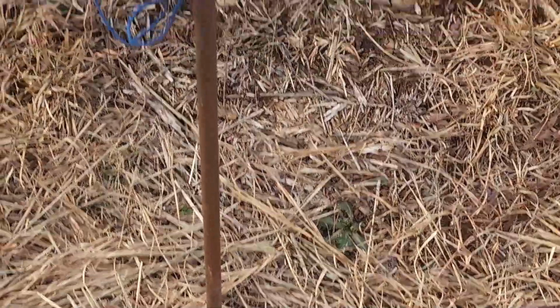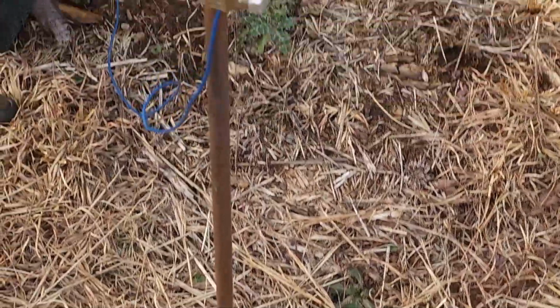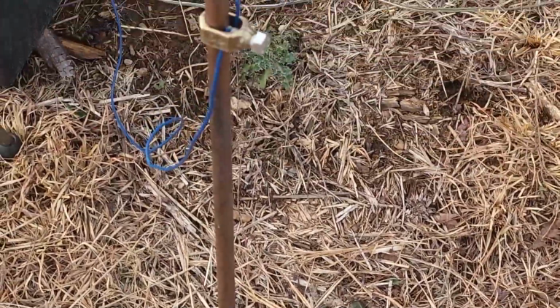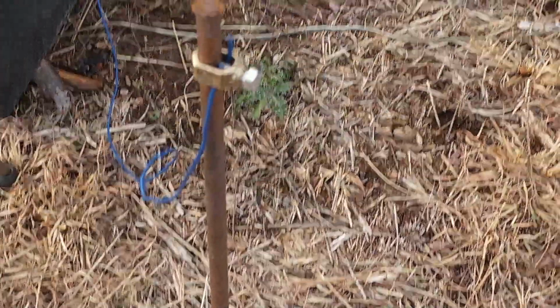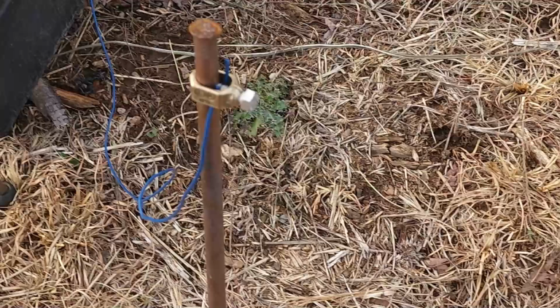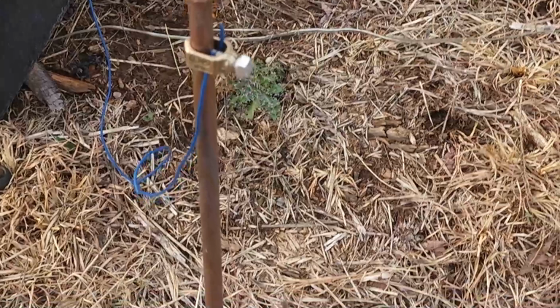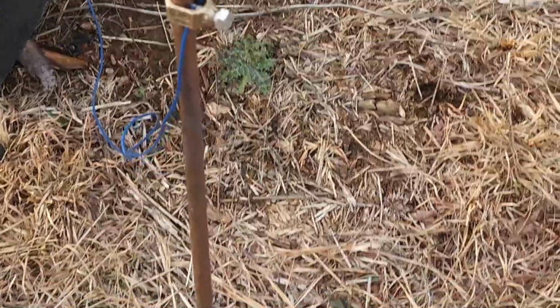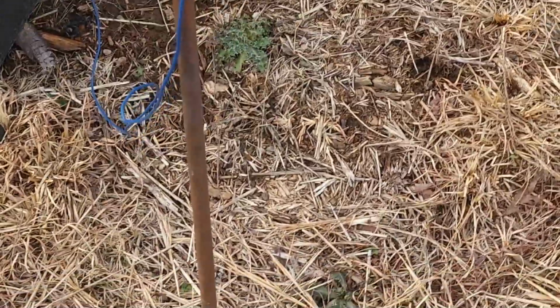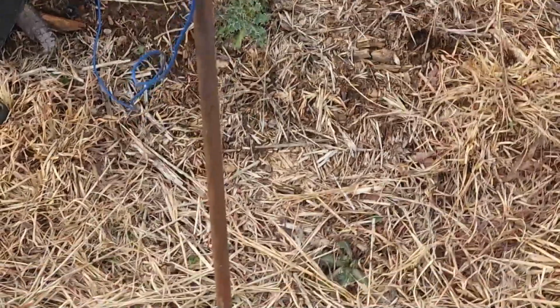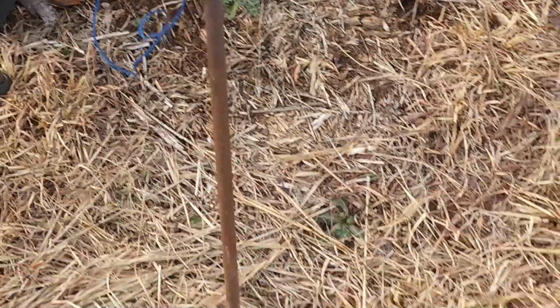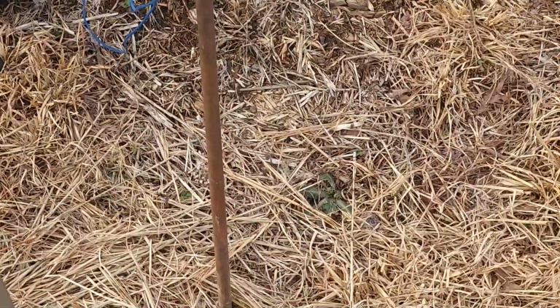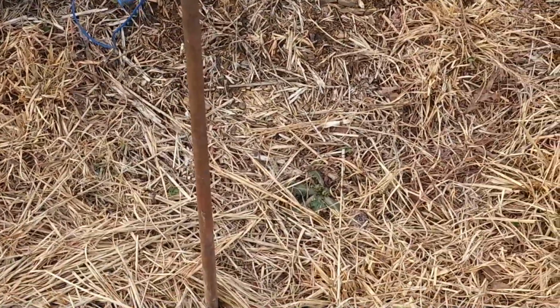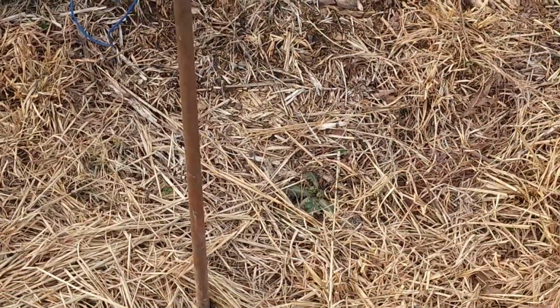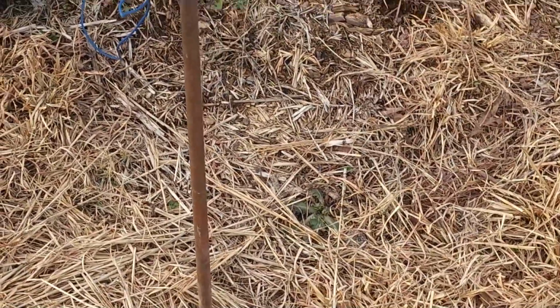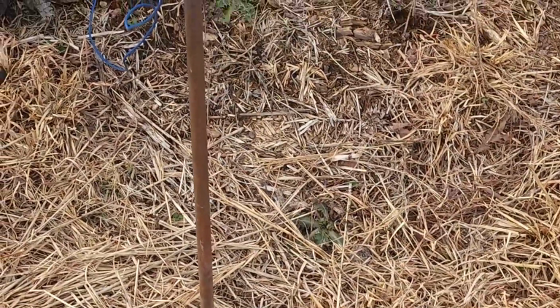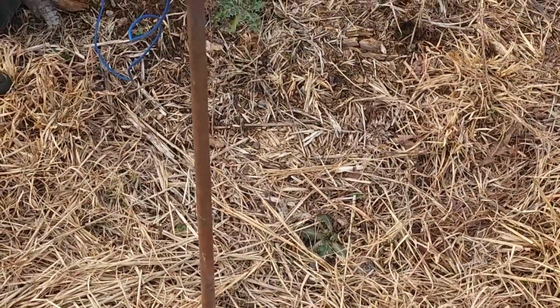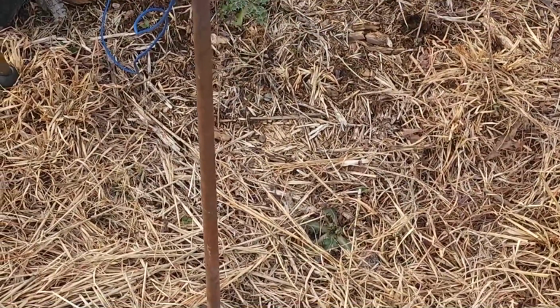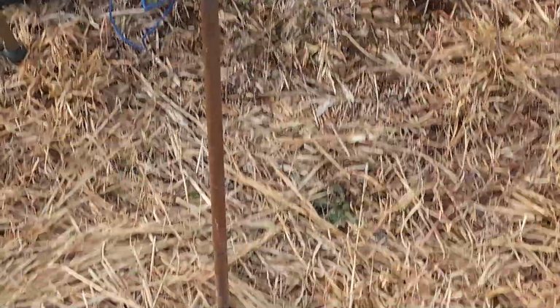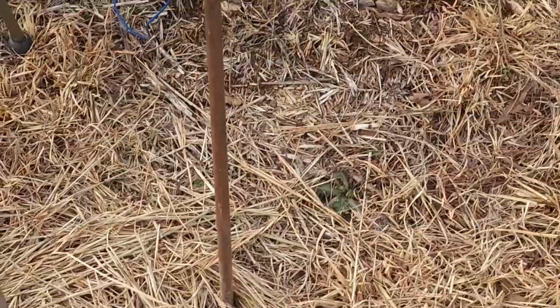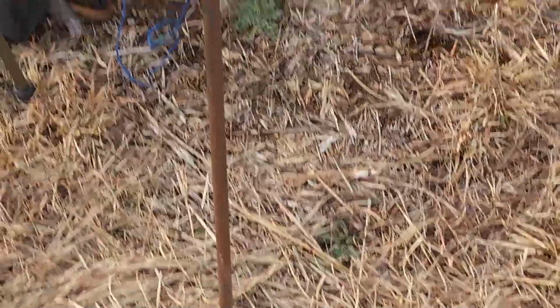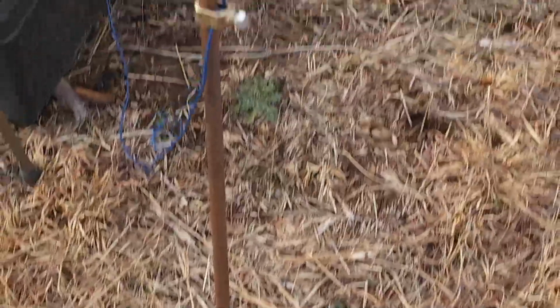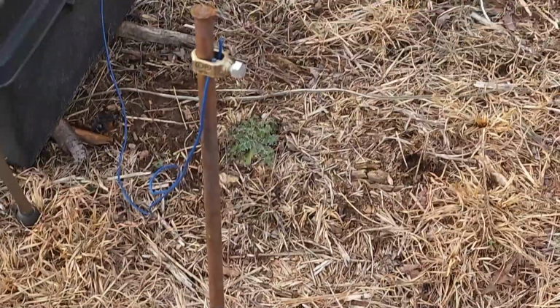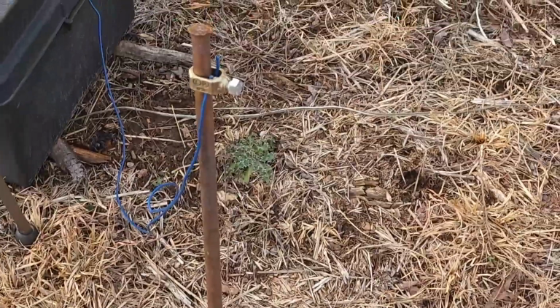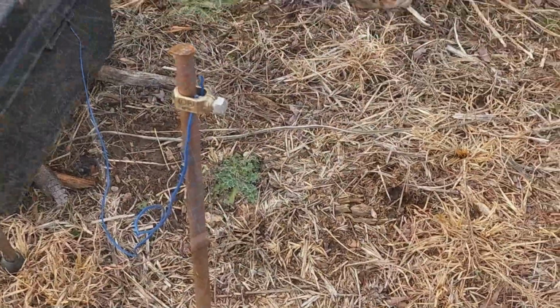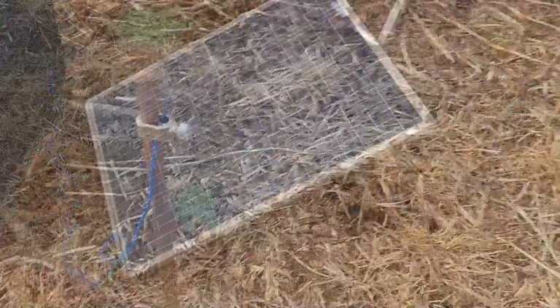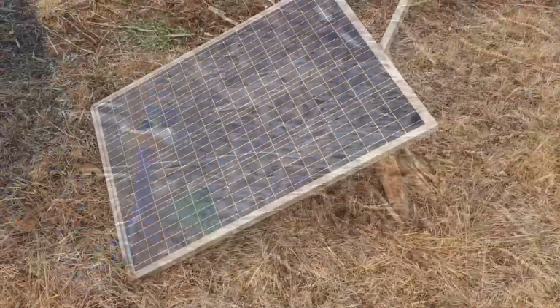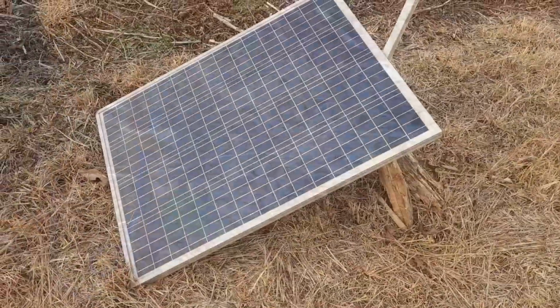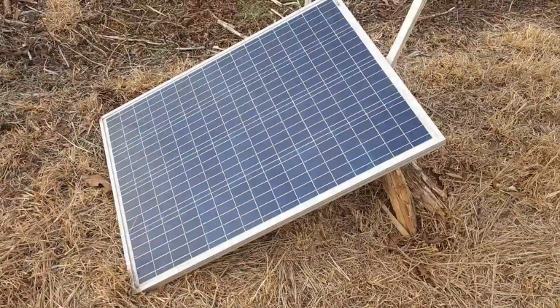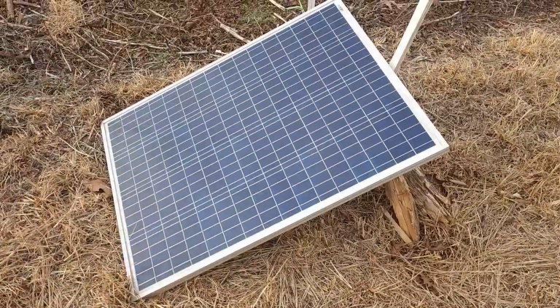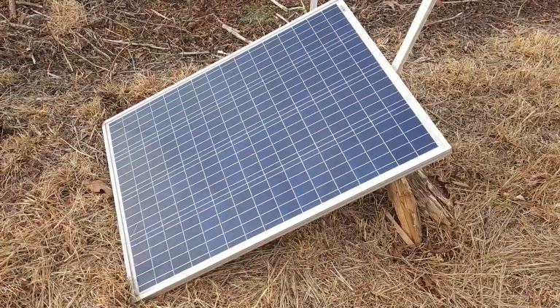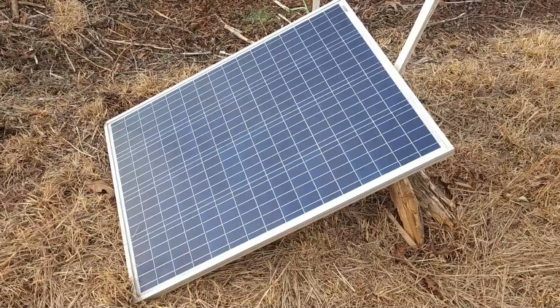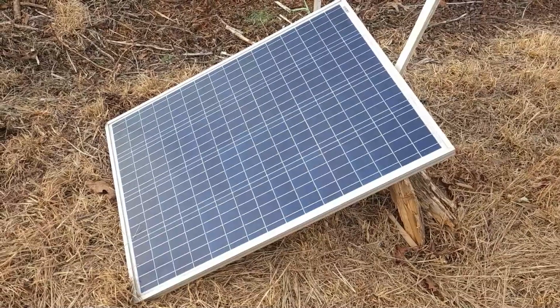This is only a three-foot rod — you can see how much is in the ground. I had a six-foot copper rod that I cut in half, and that's what made this one.